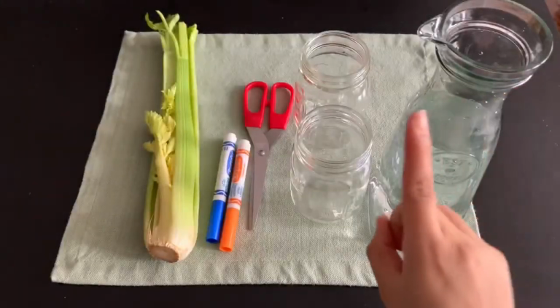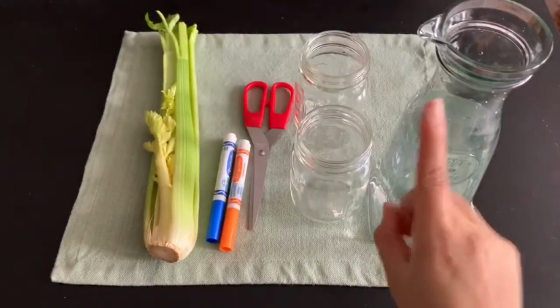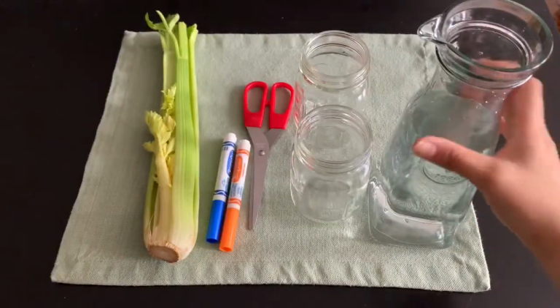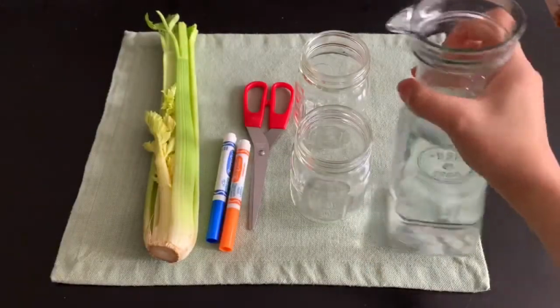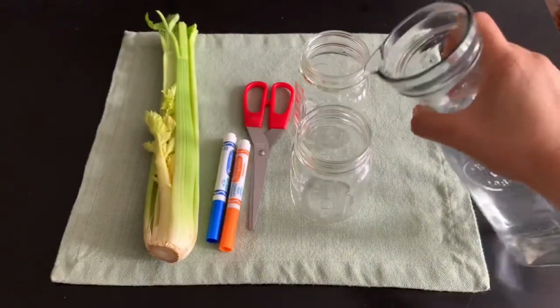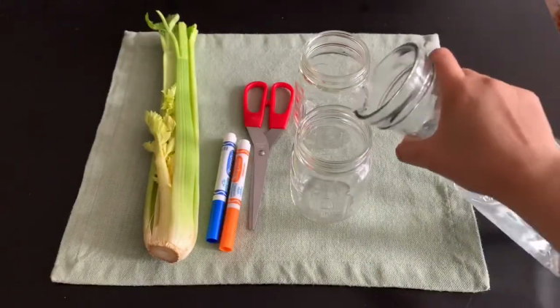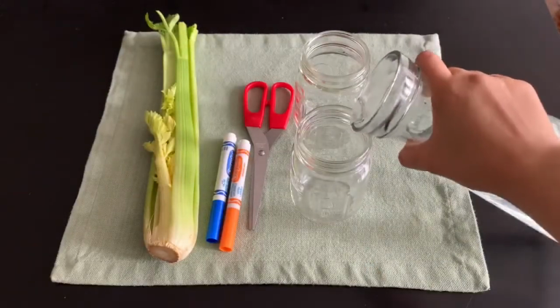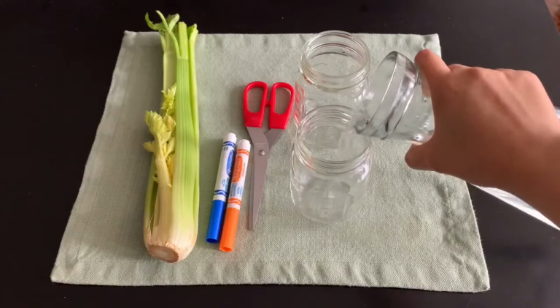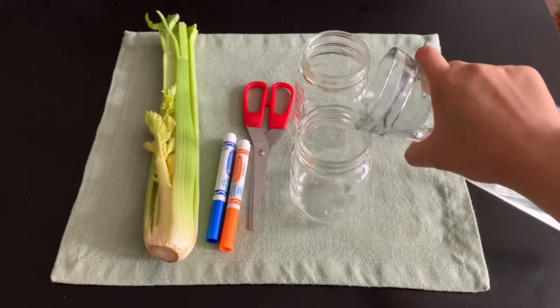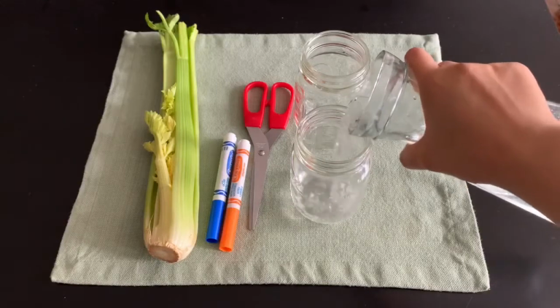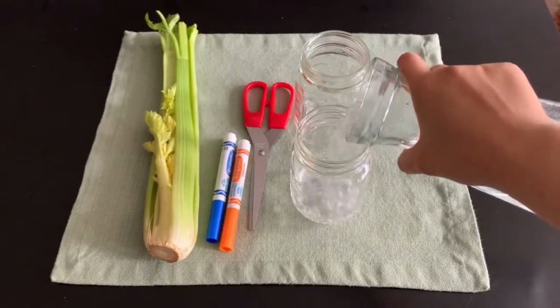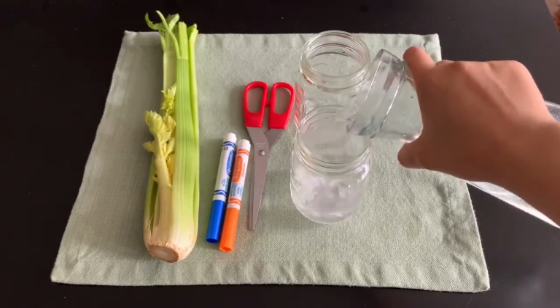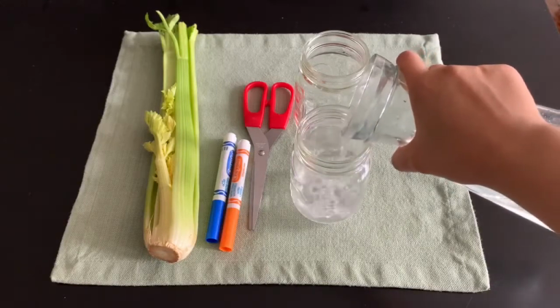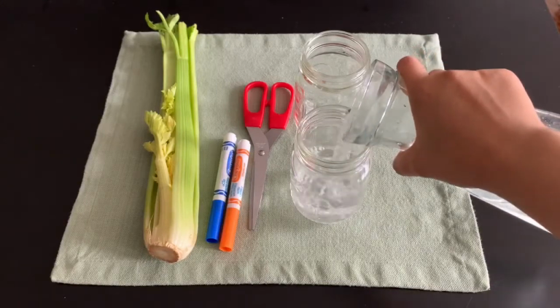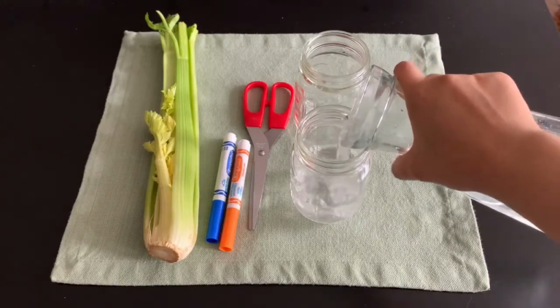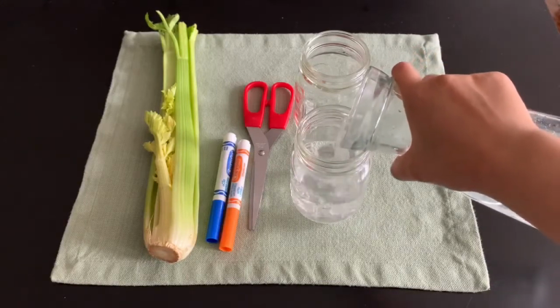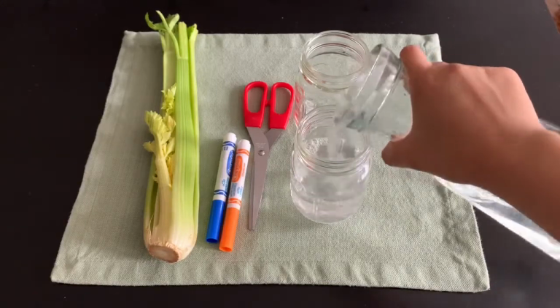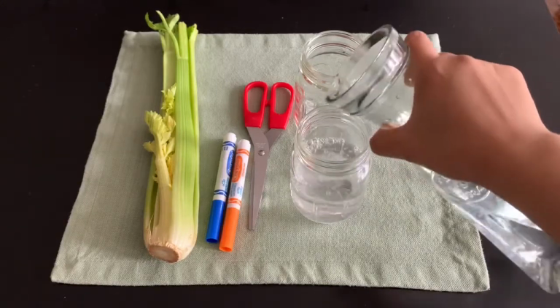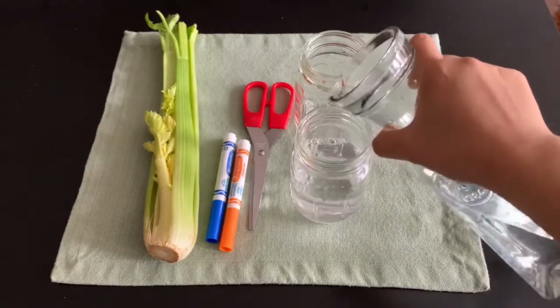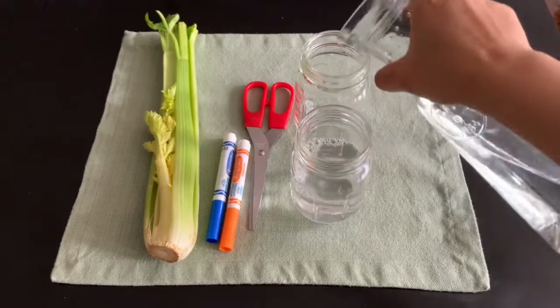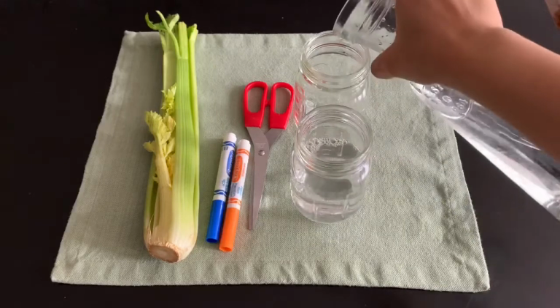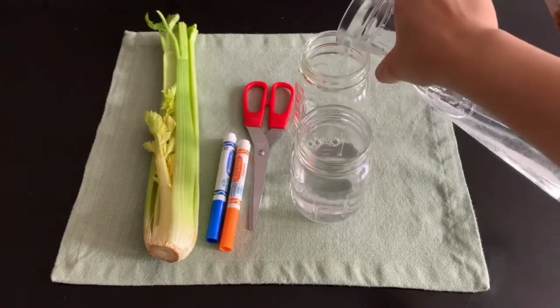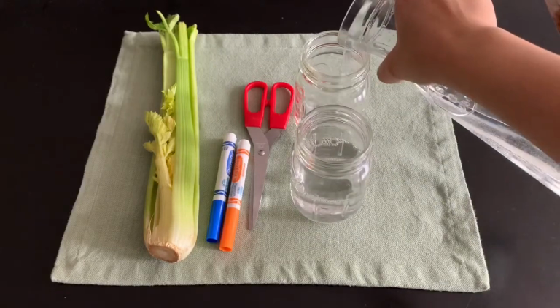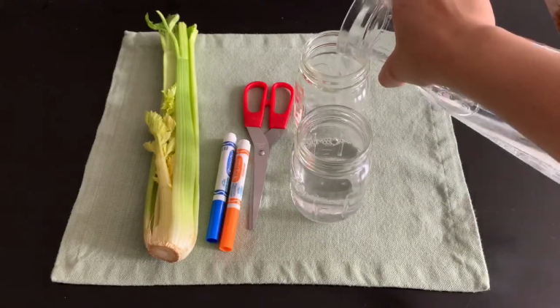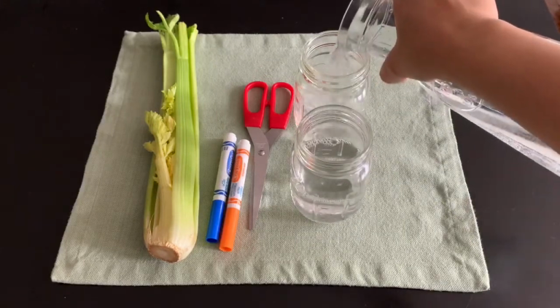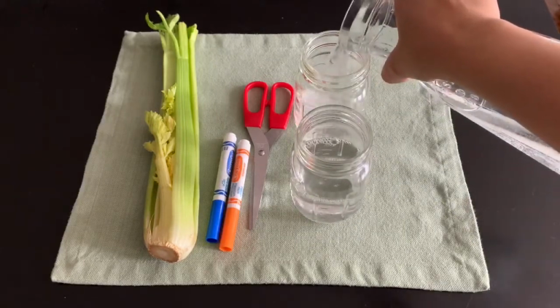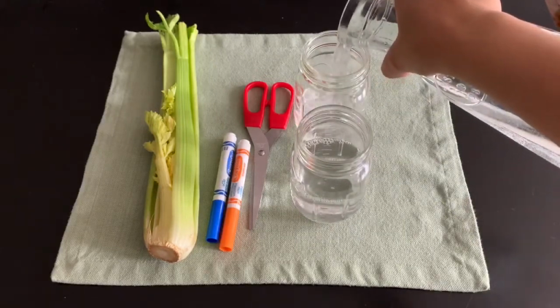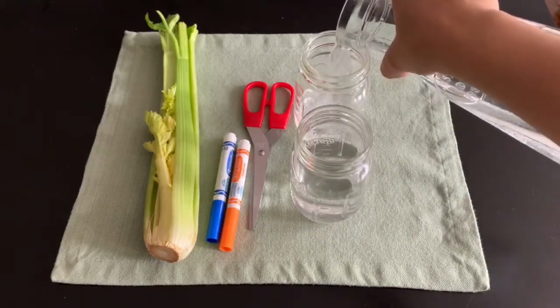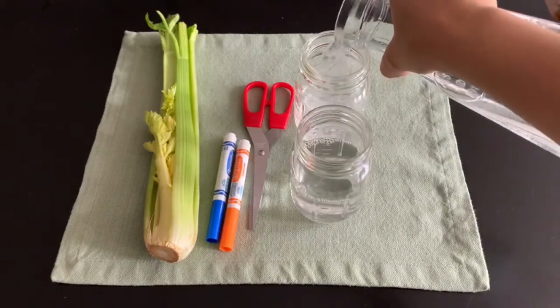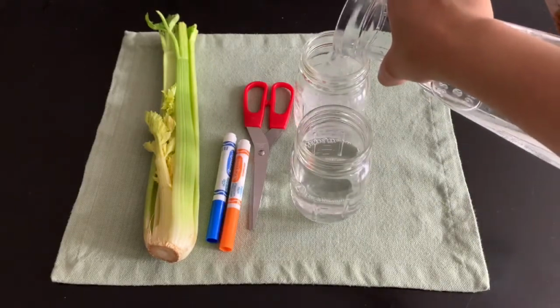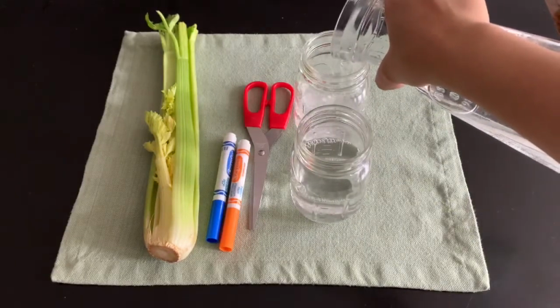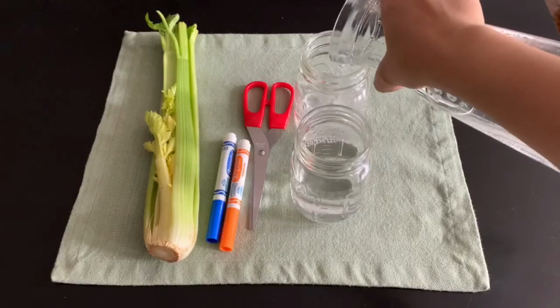The first thing we need to do is pour some water in both cups. You don't have to fill it all the way — I'm just pouring water halfway.